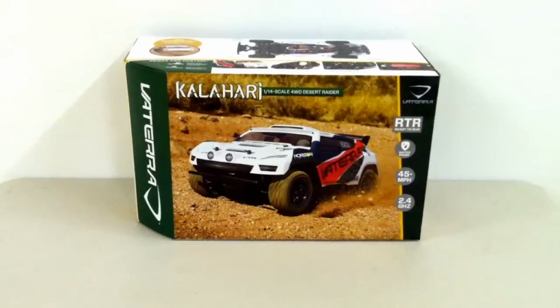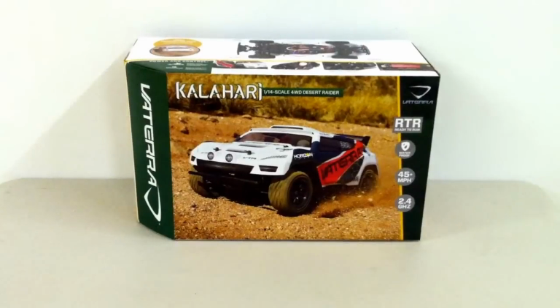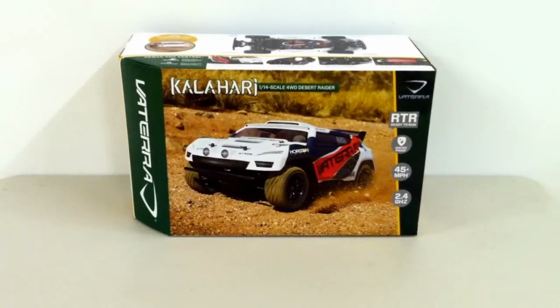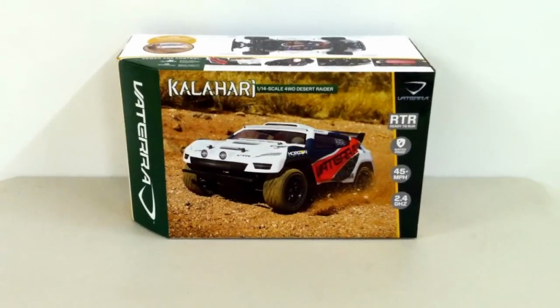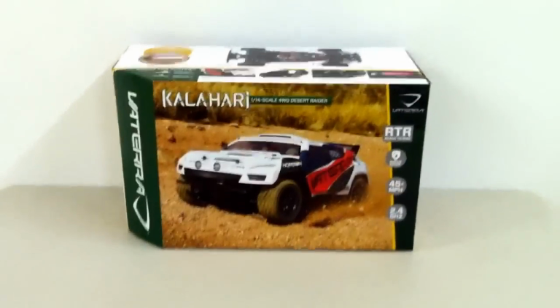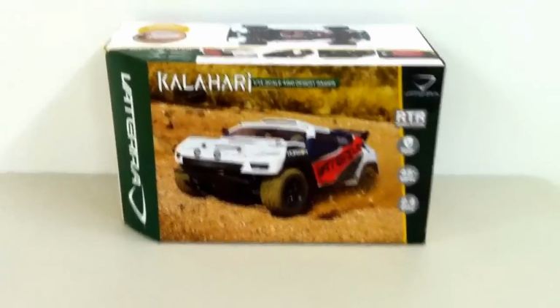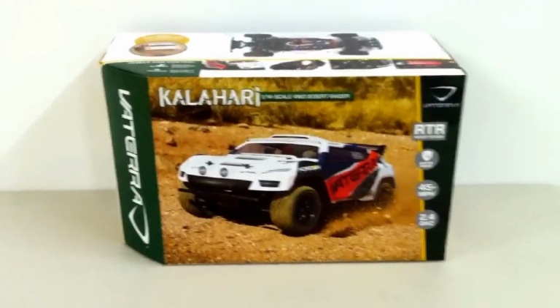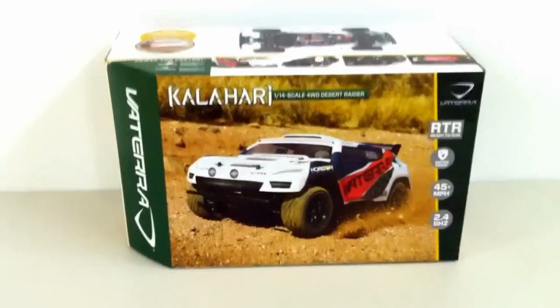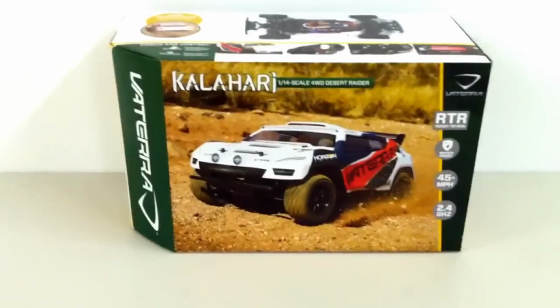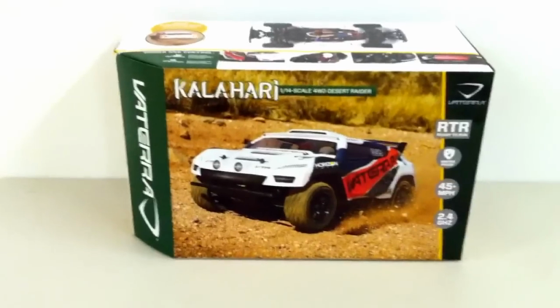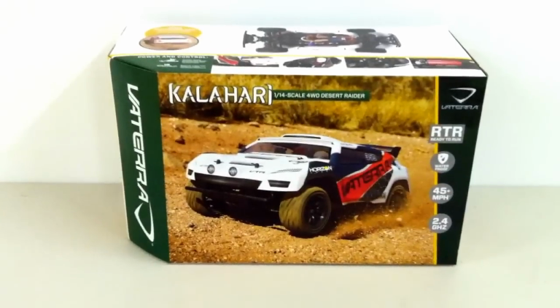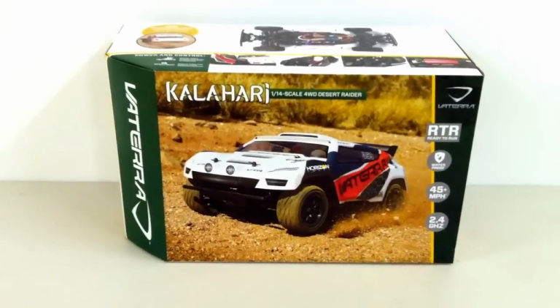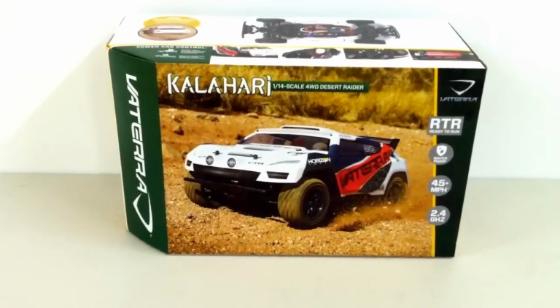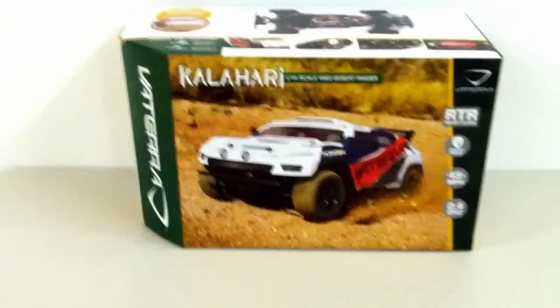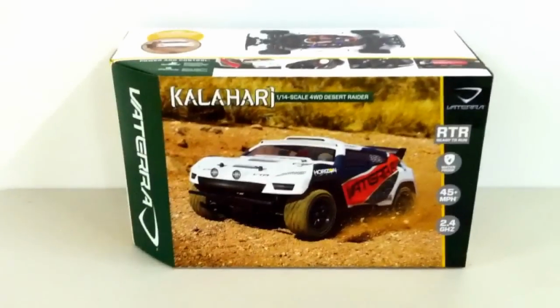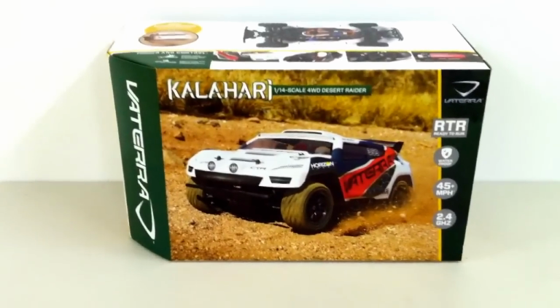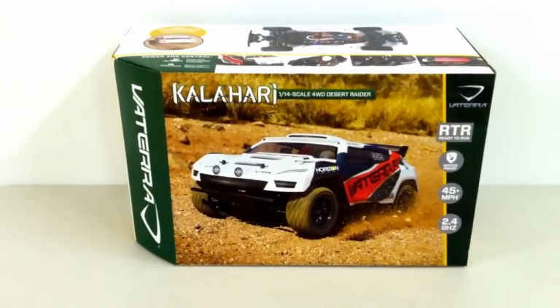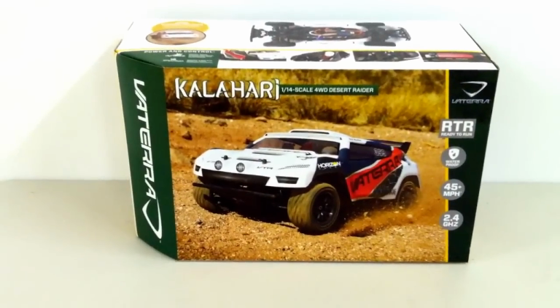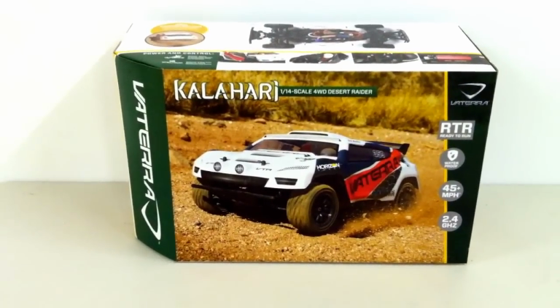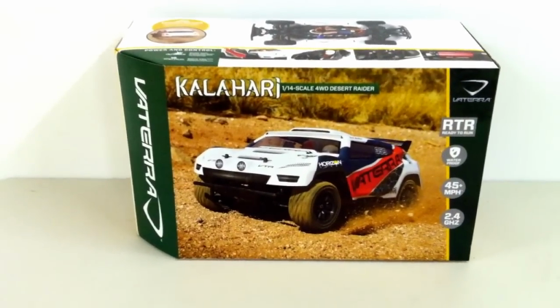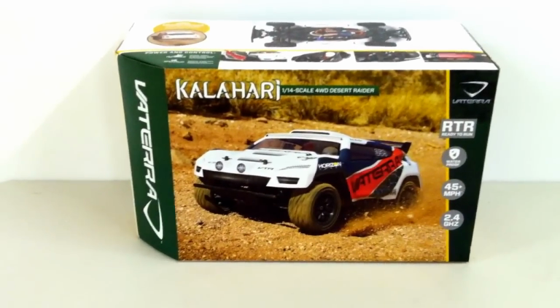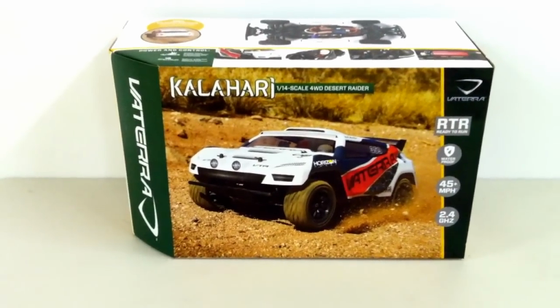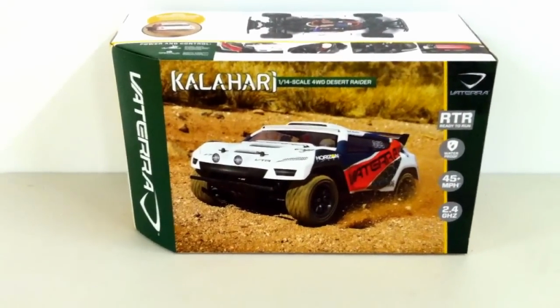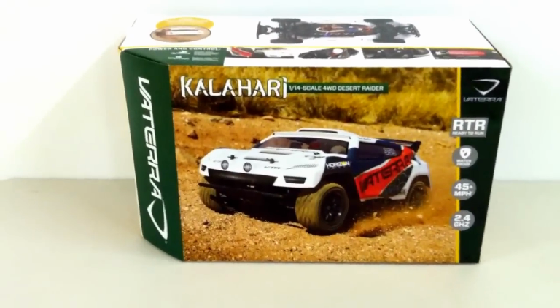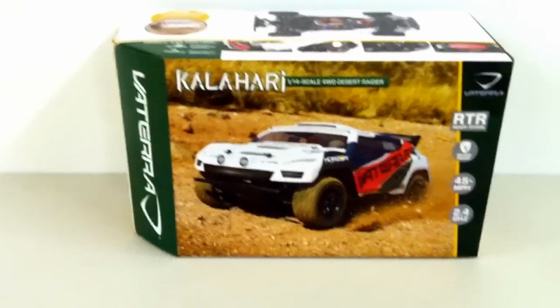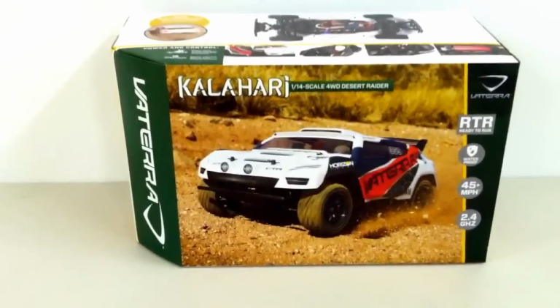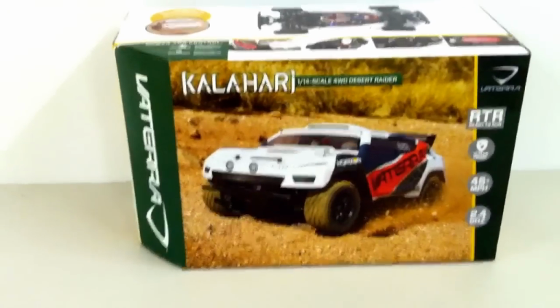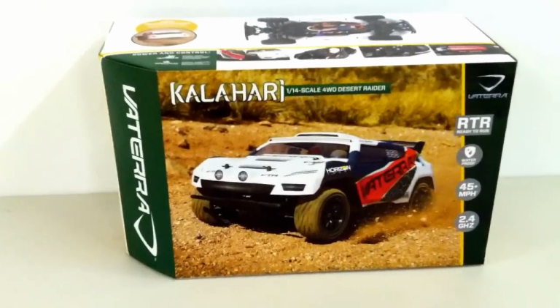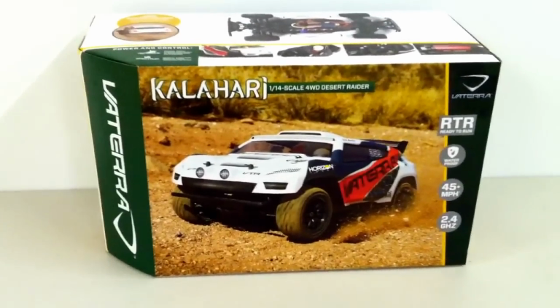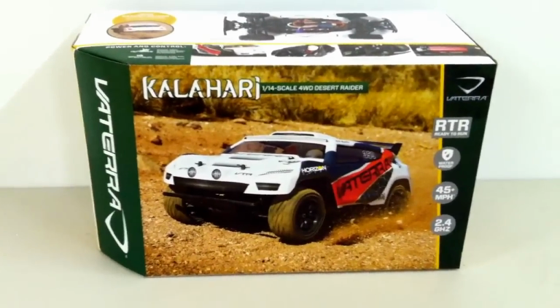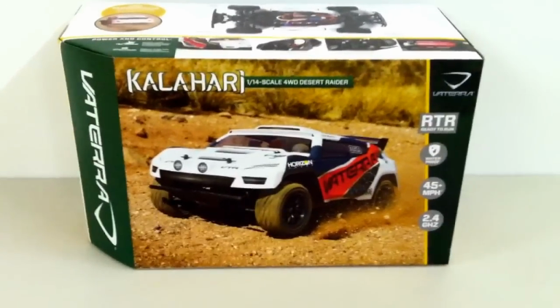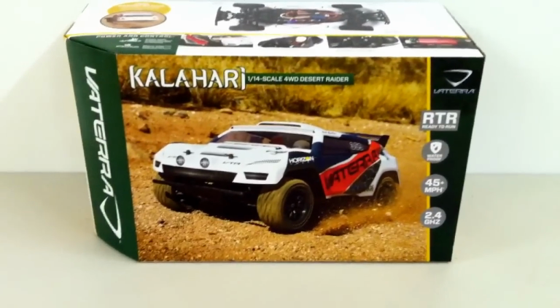What's up YouTube? Today we're going to take a look at the Vatera Kalahari. This is a 1/4 scale Desert Raider. It looks like a rally type 1/4 scale.